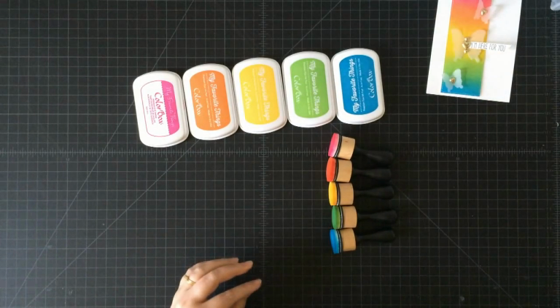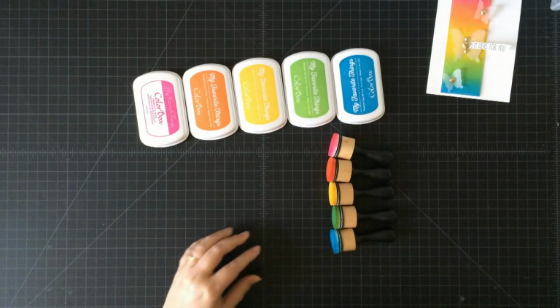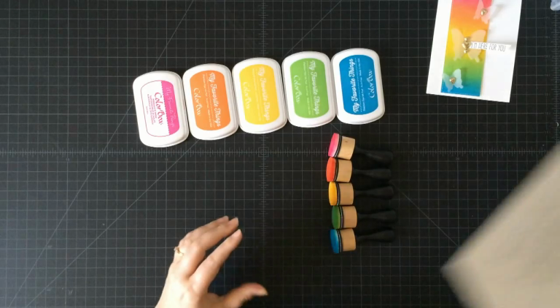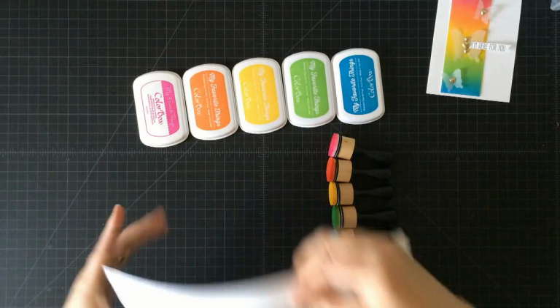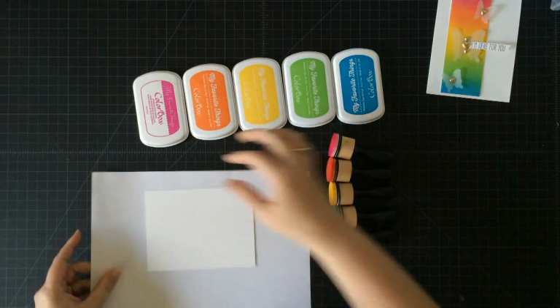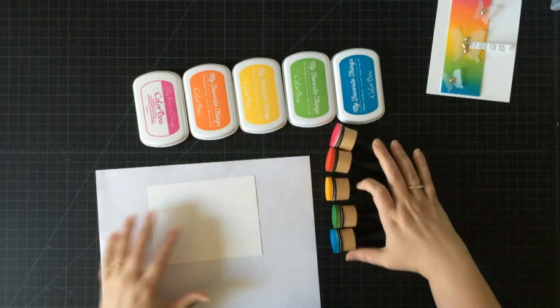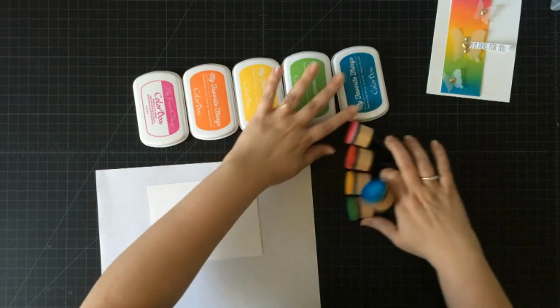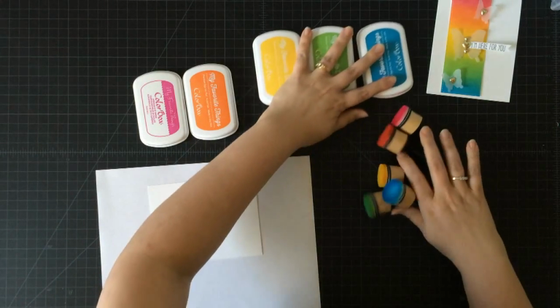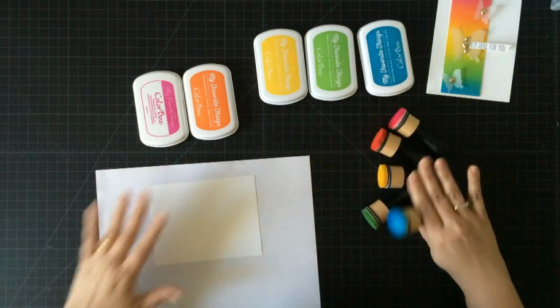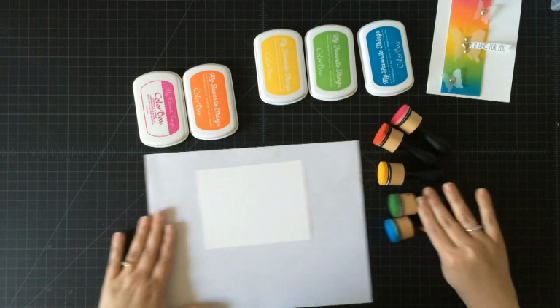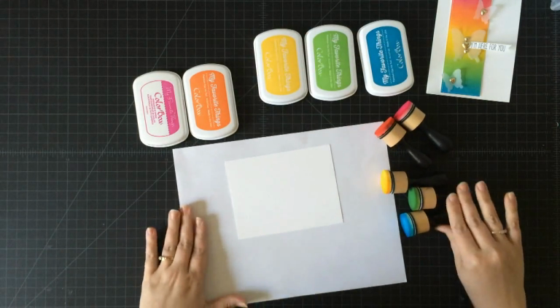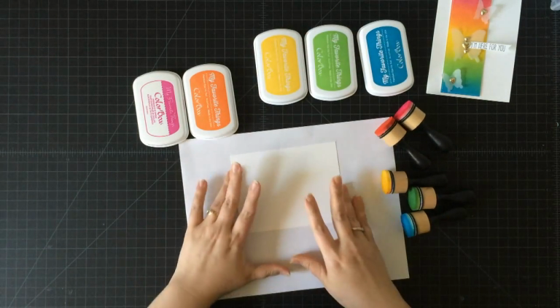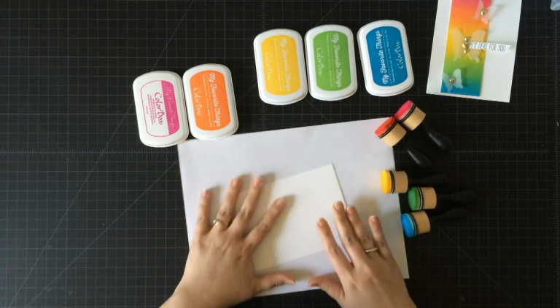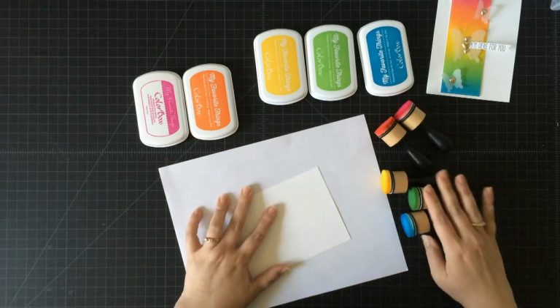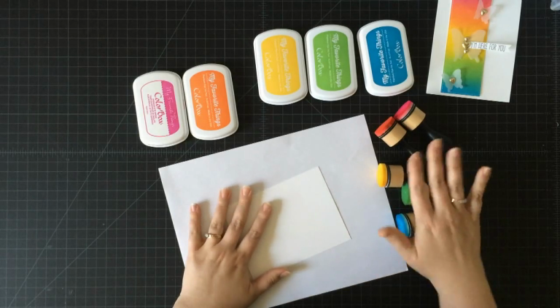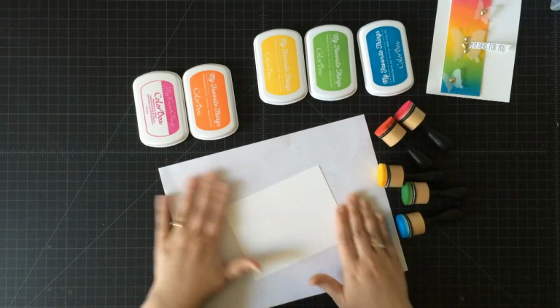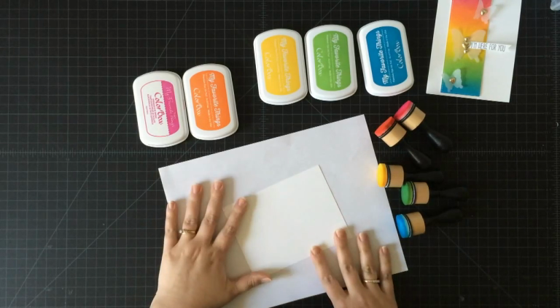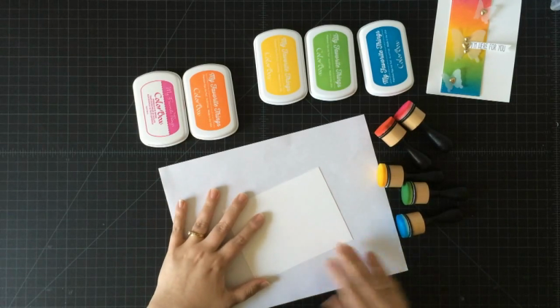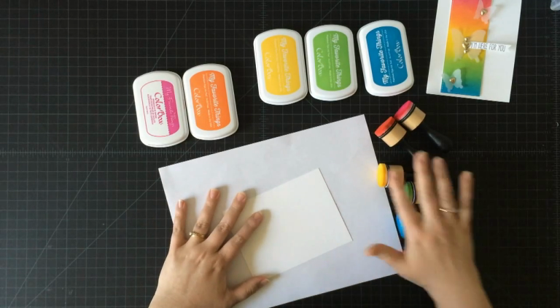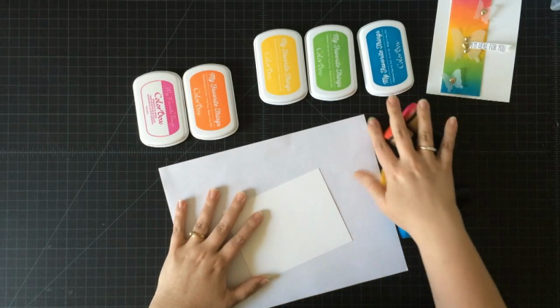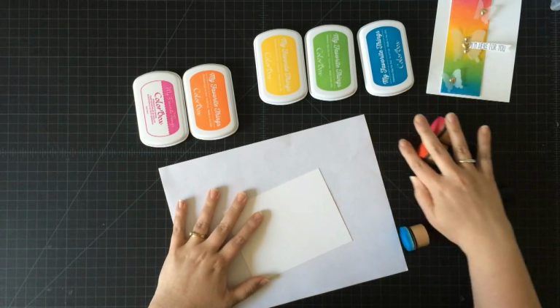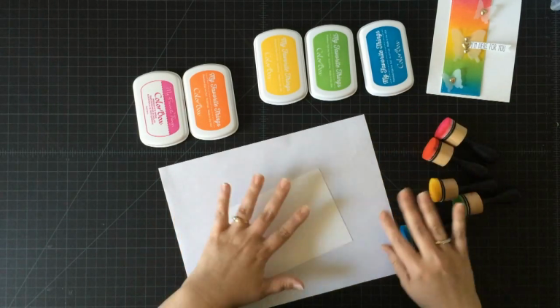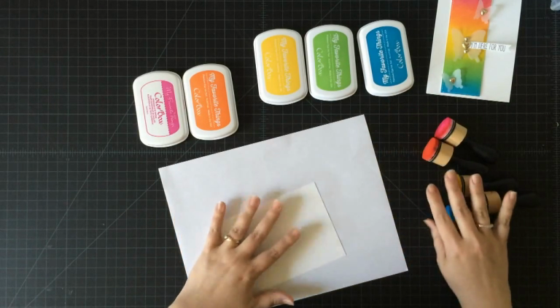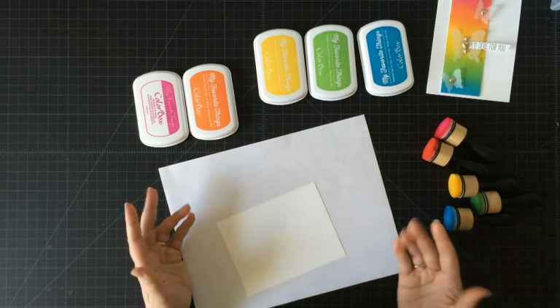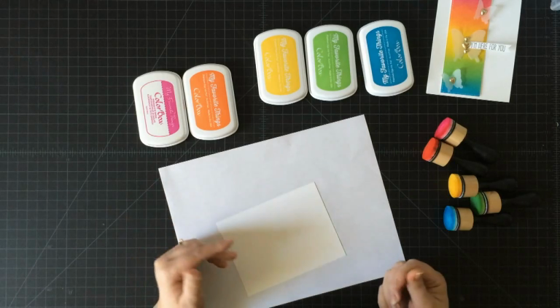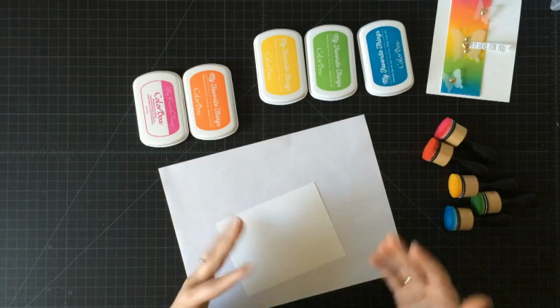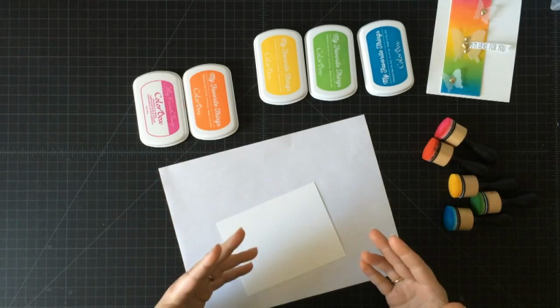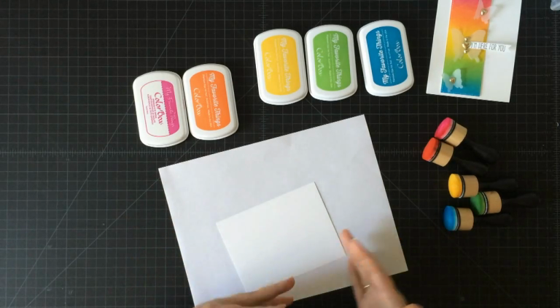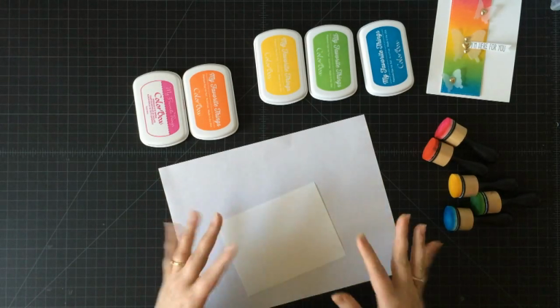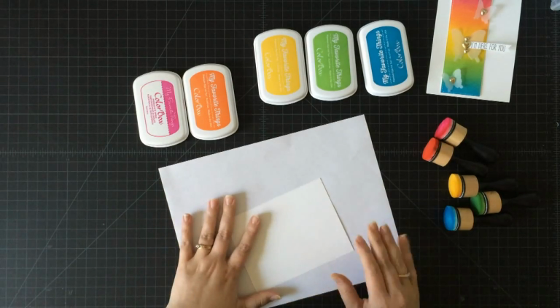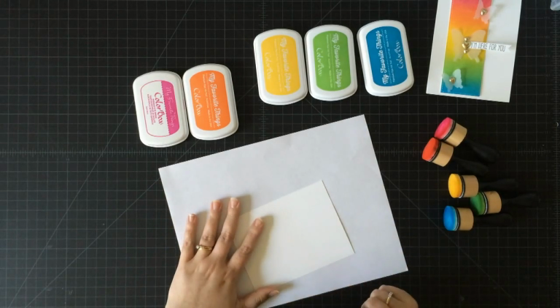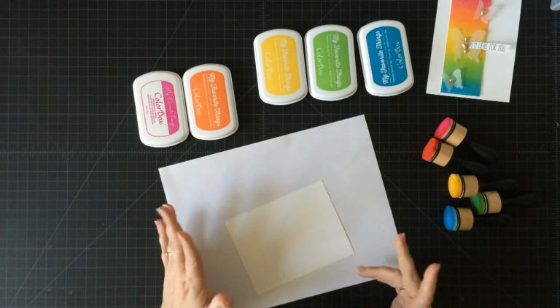I'm just going to start with a sheet of white cardstock here and a sheet of scratch paper, and you're going to see why this is invaluable to have. This is just a sheet of printer paper — when I print something off and I'm done with it, I just save that and use it again.